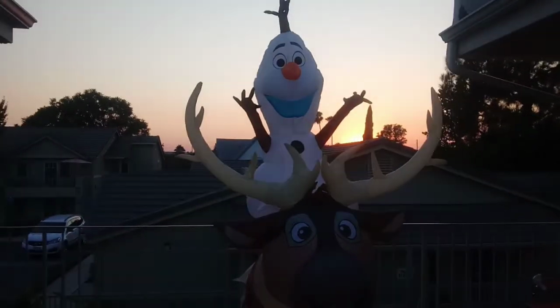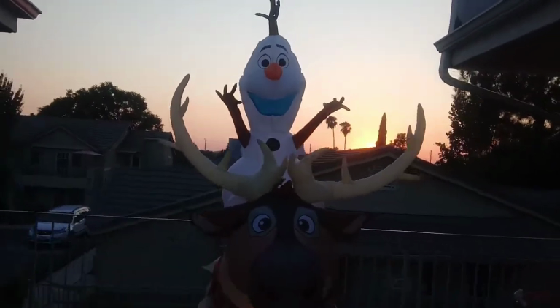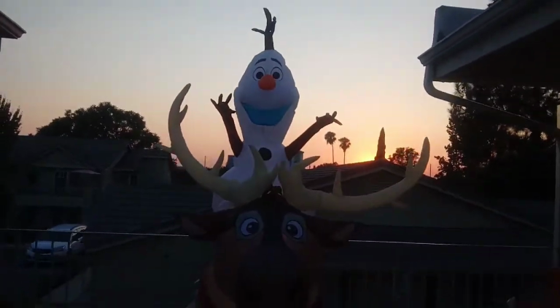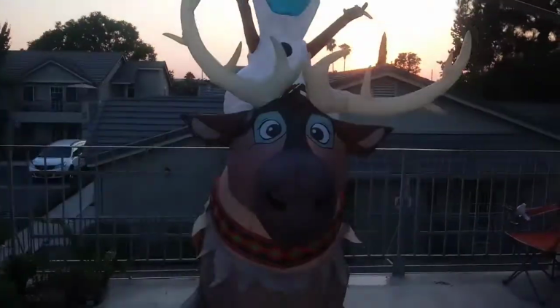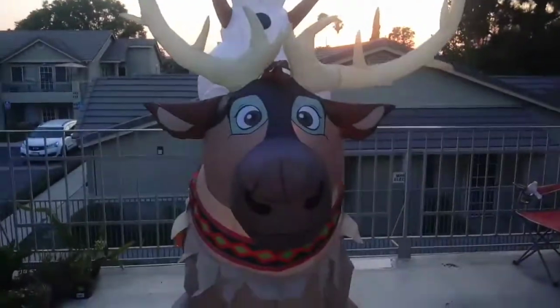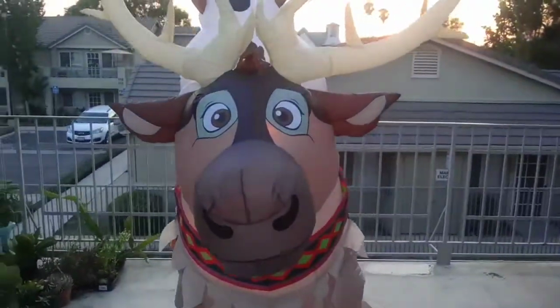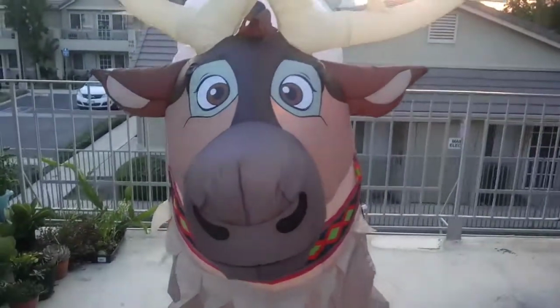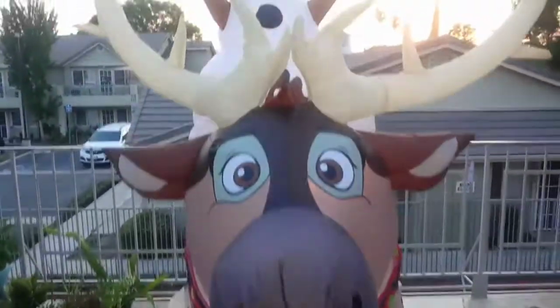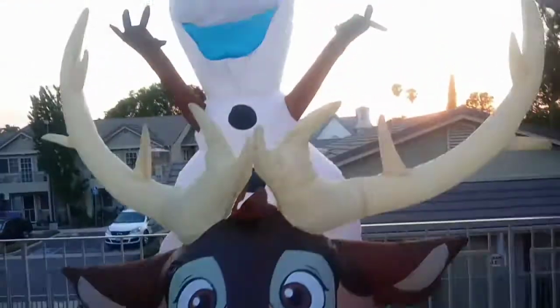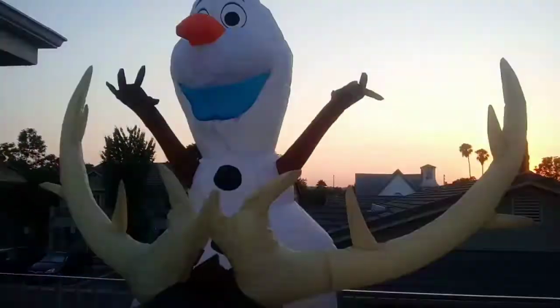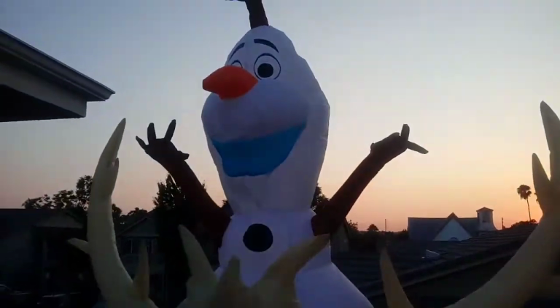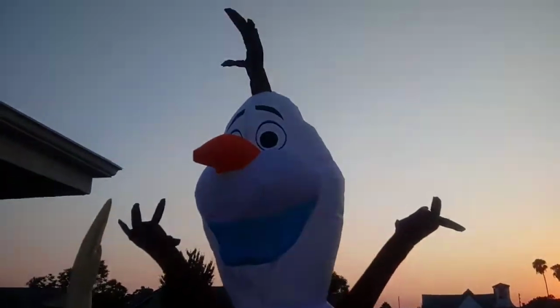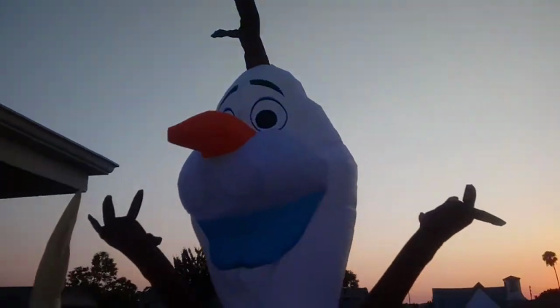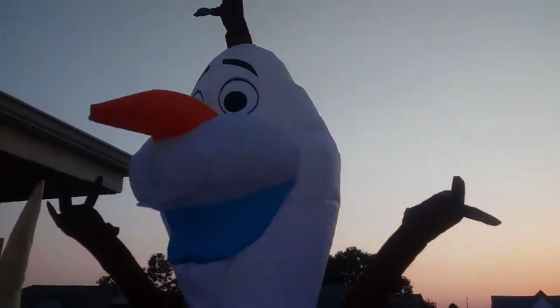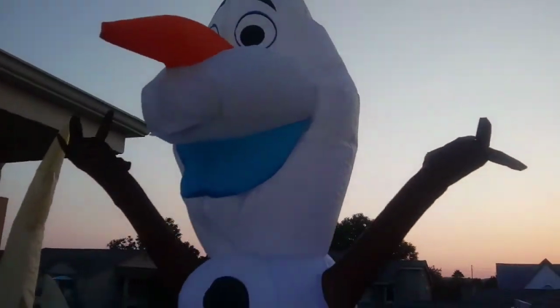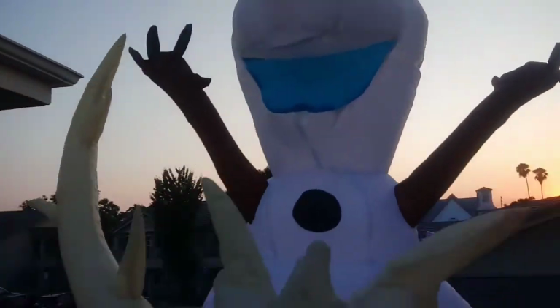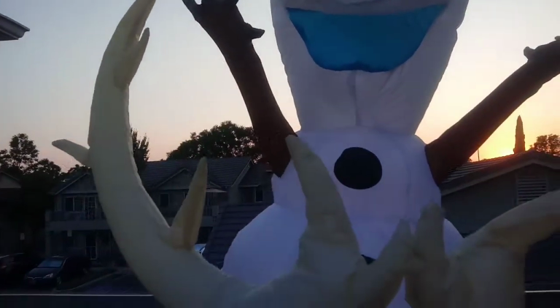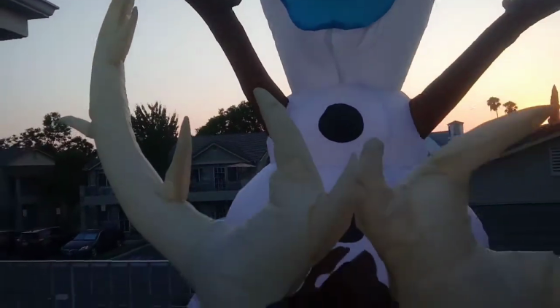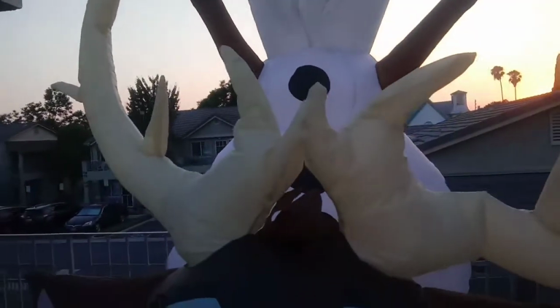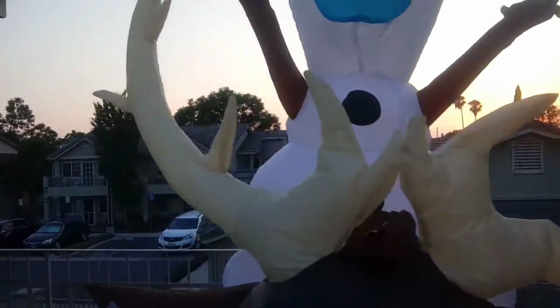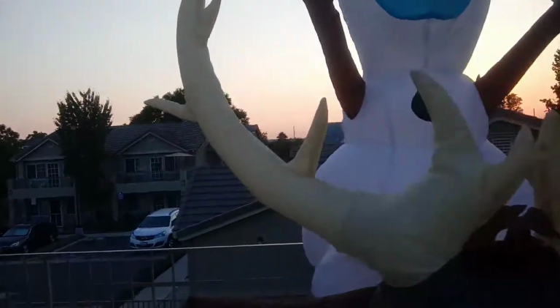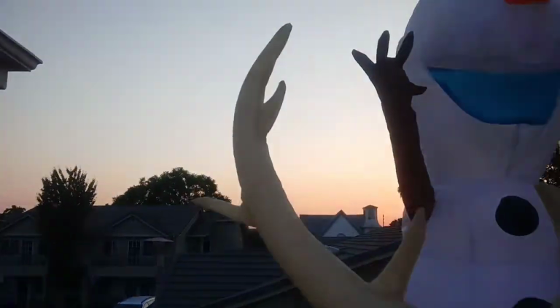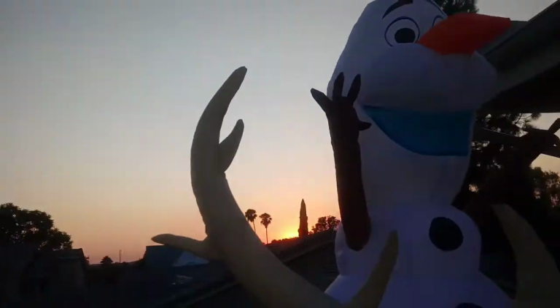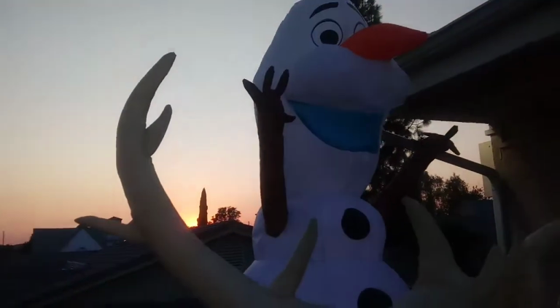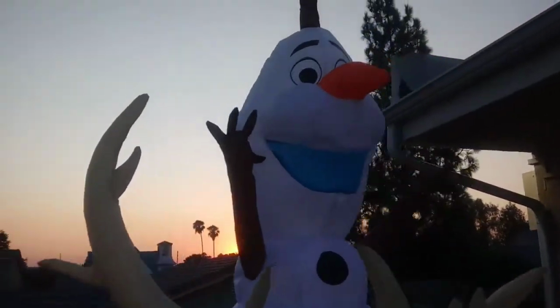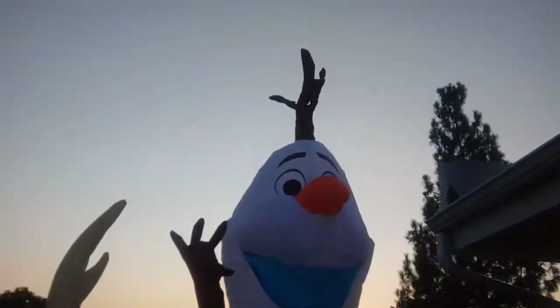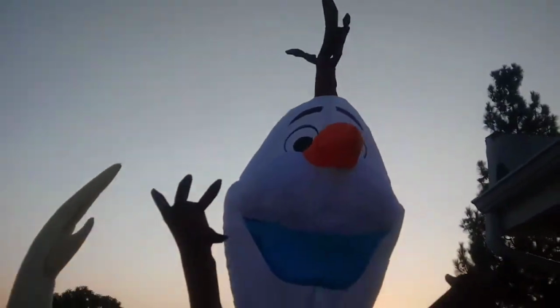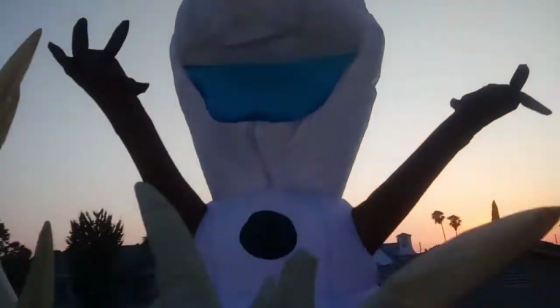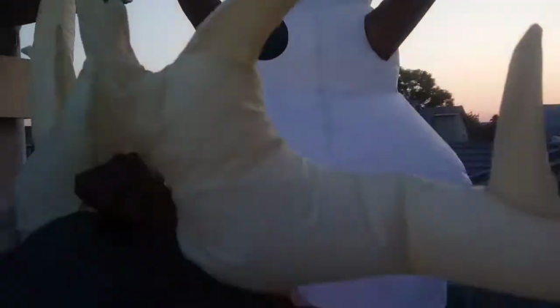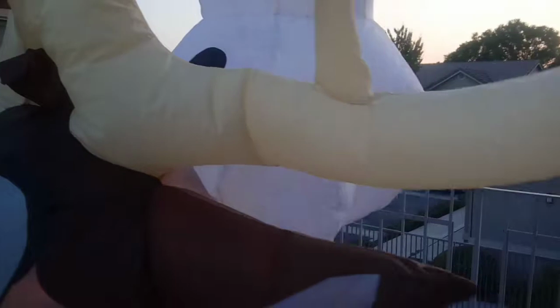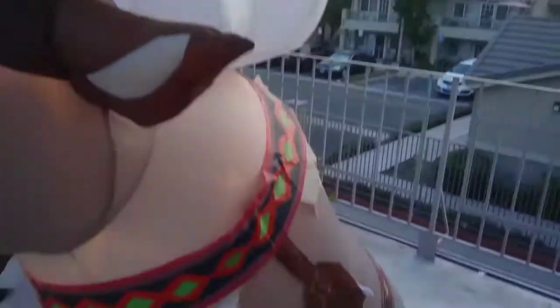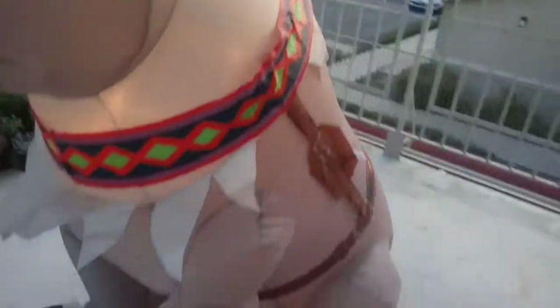Hey kids, I'm going to tell you about it. Olaf and Finn is so huge — seven feet tall. Look at it. It's like the size of Olaf and Oogie Boogie, a different size like in Home Depot. I'm going to show all around the details.